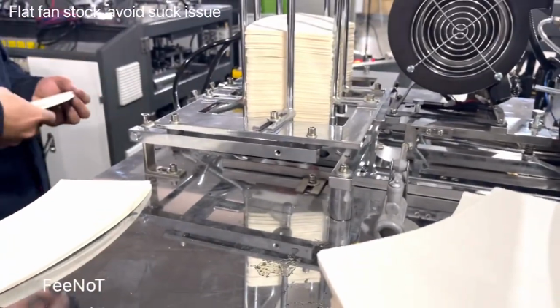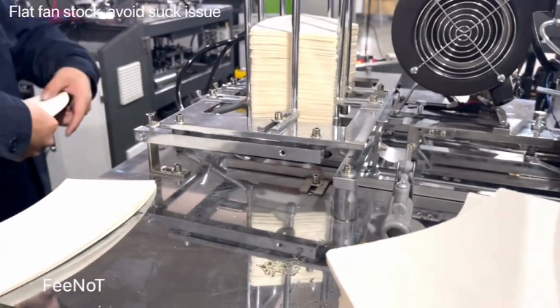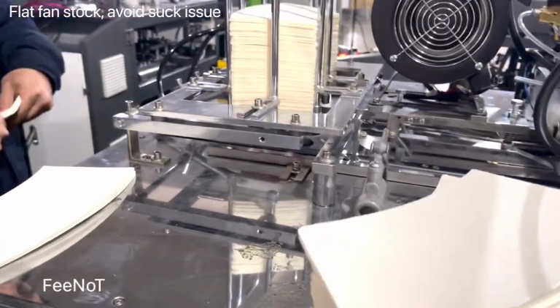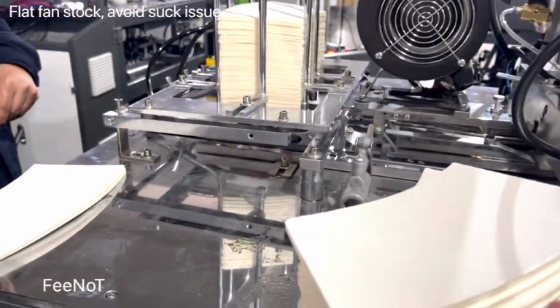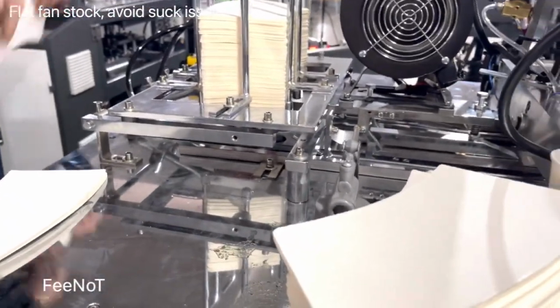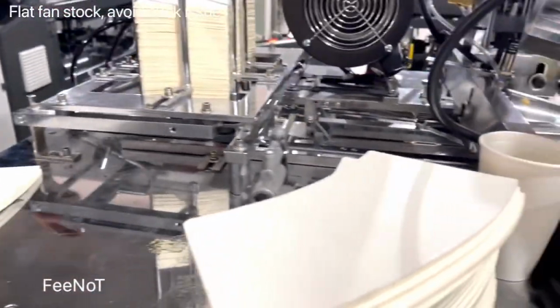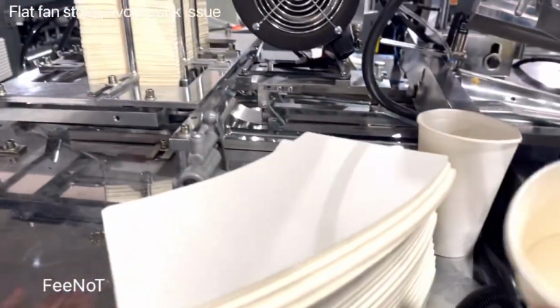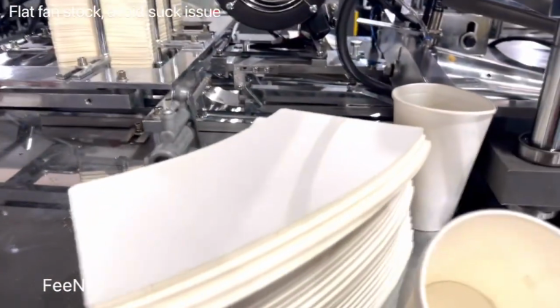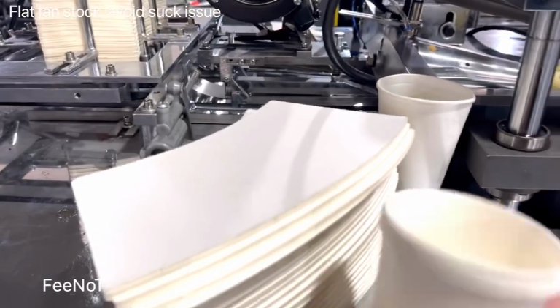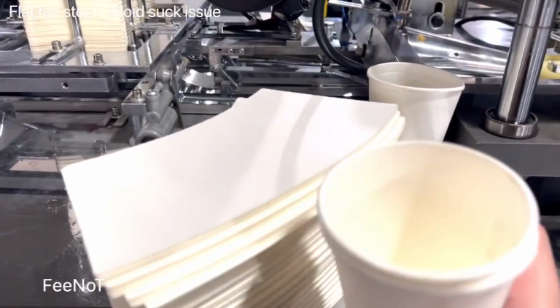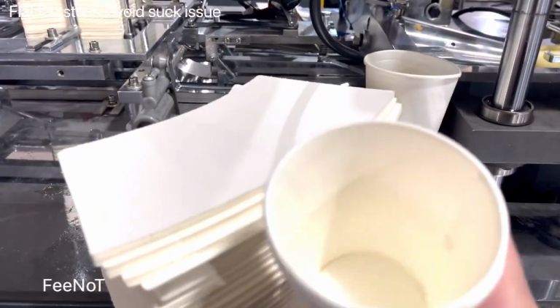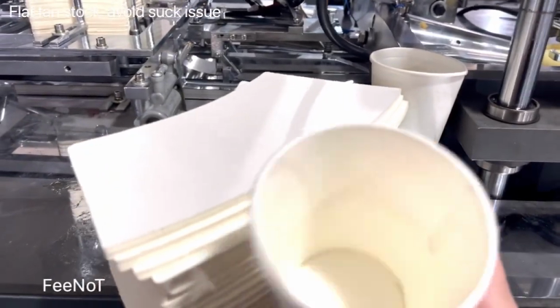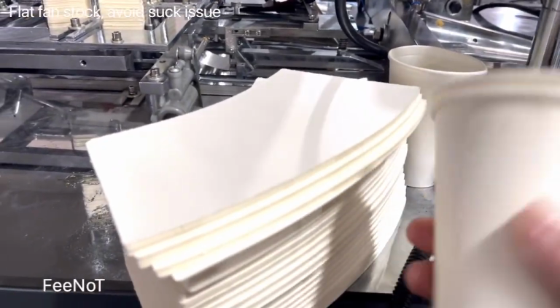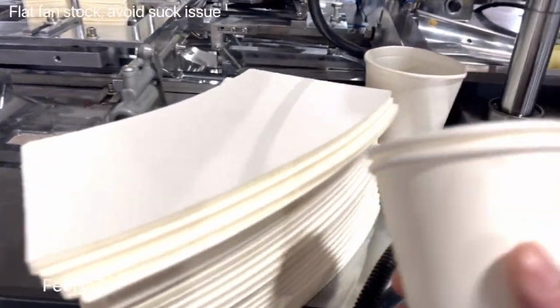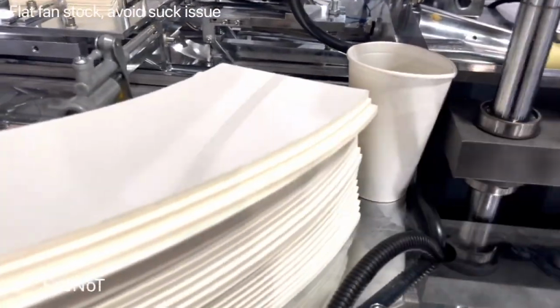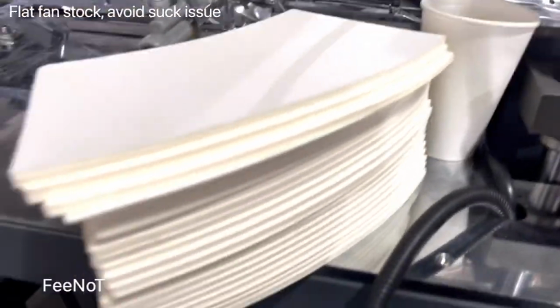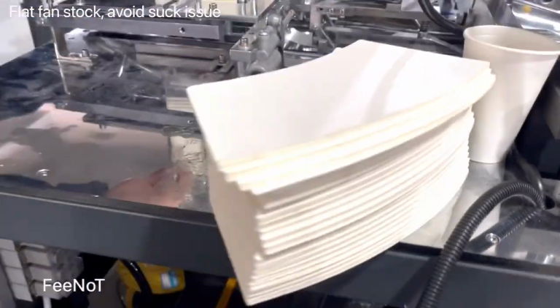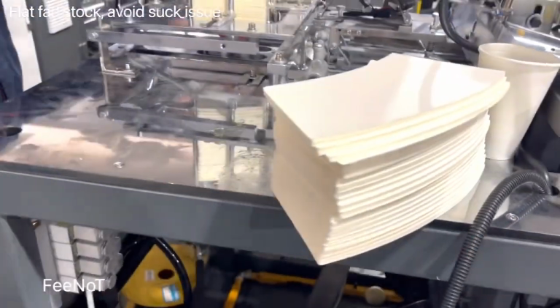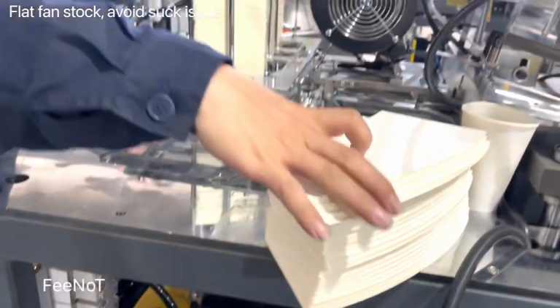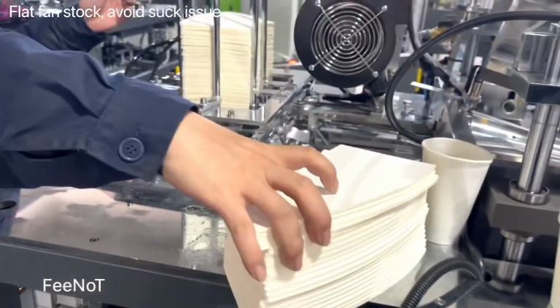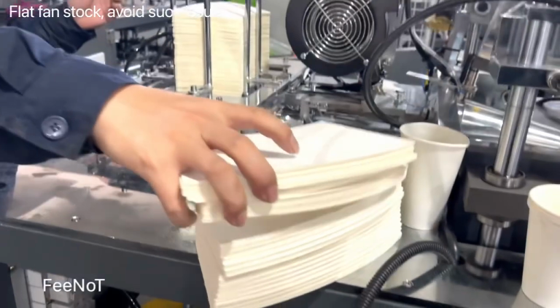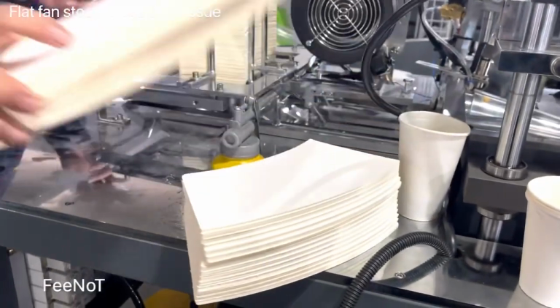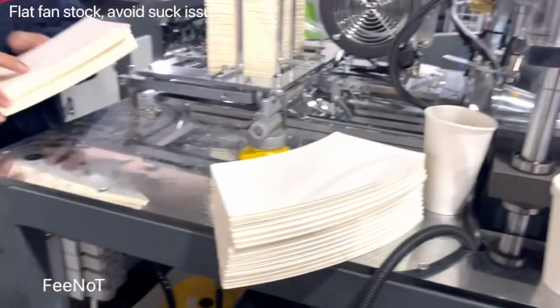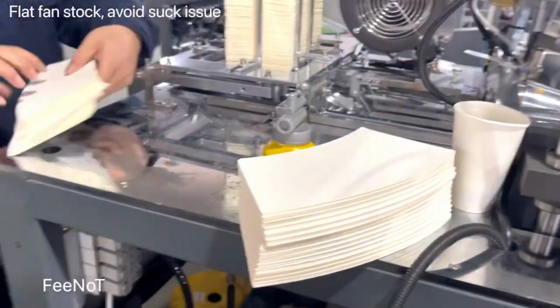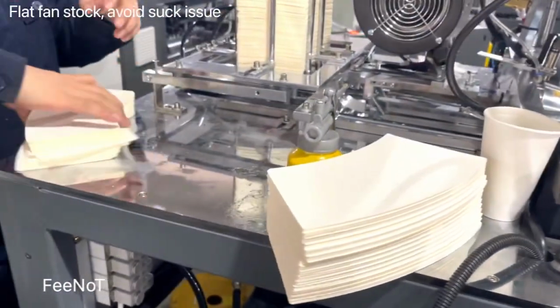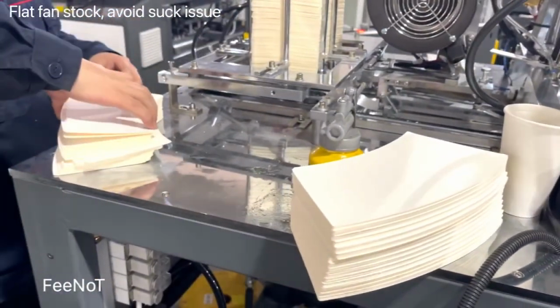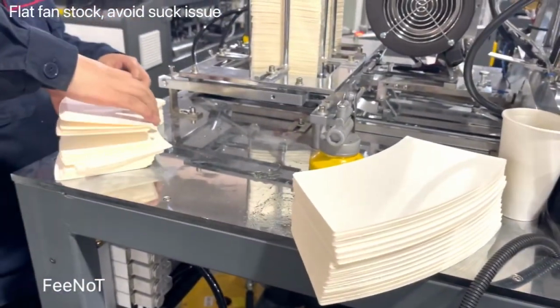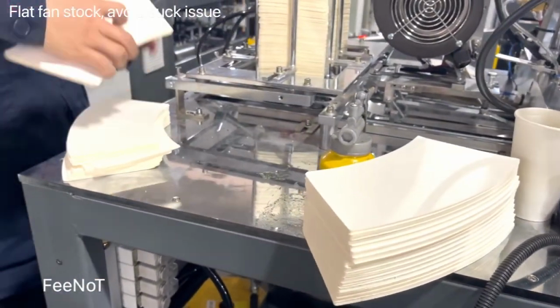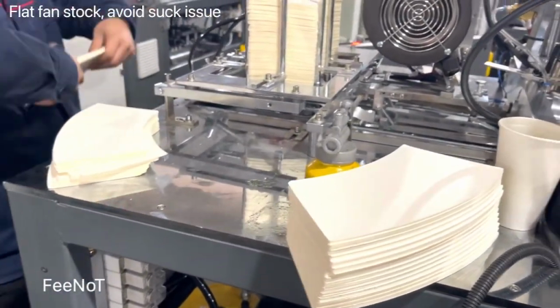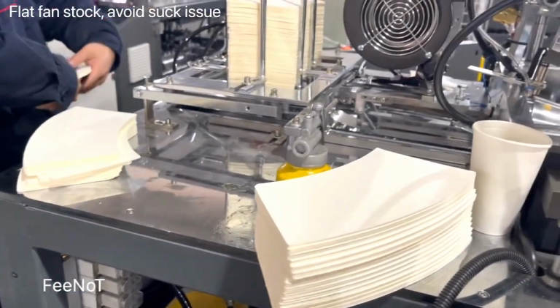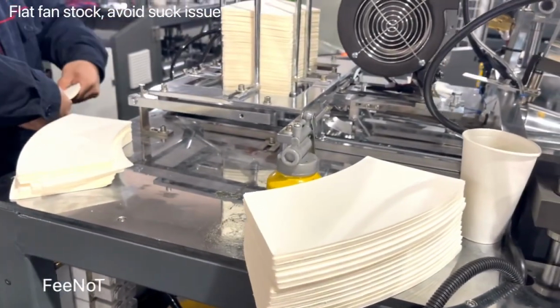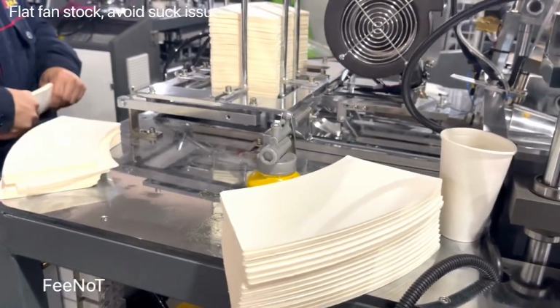The P is upside, because you see the cups inside — it's P inside. While you make the cups, while you feed the paper, especially for the white paper, the P is upside. A P film outside.